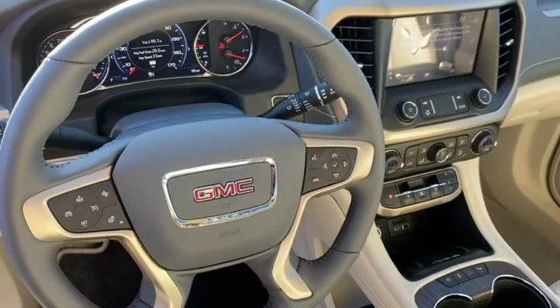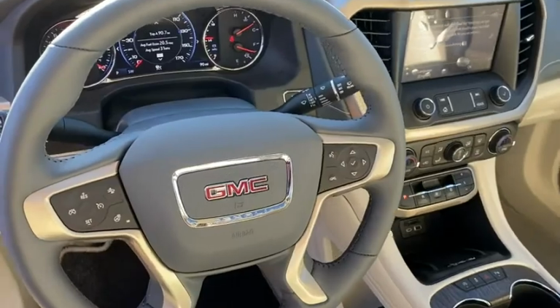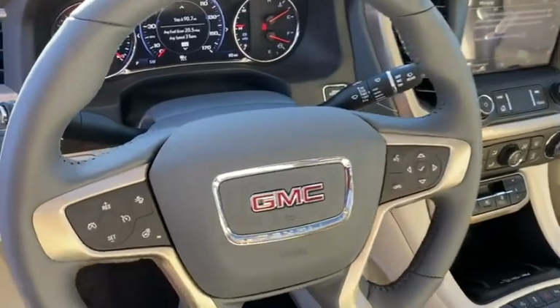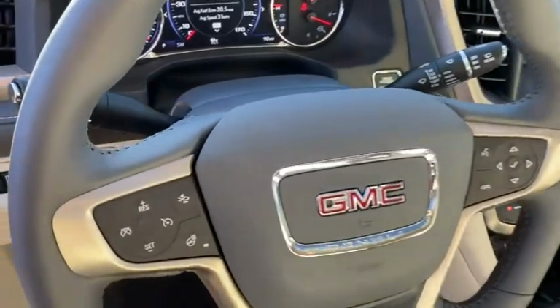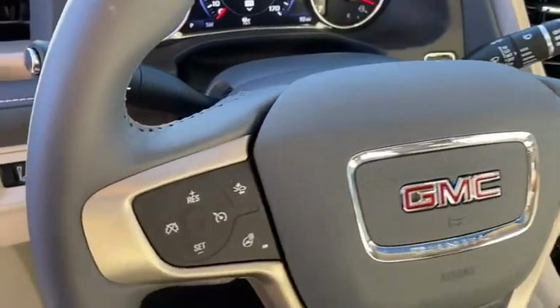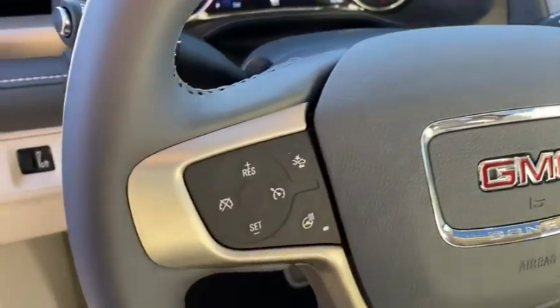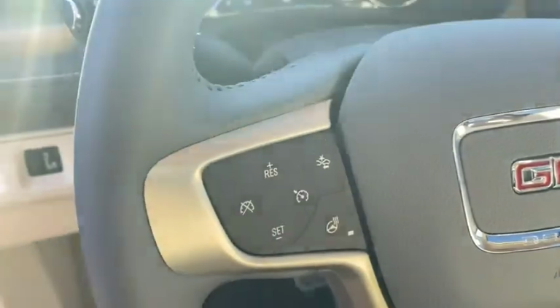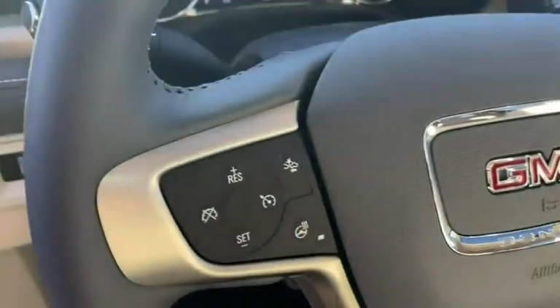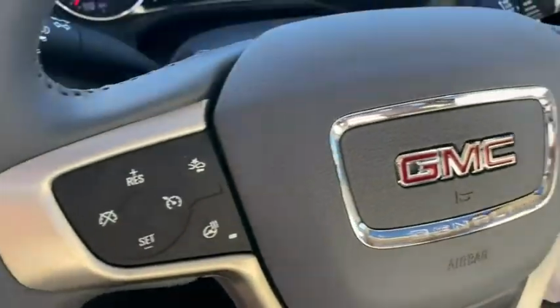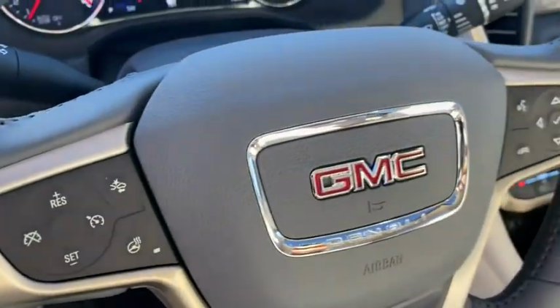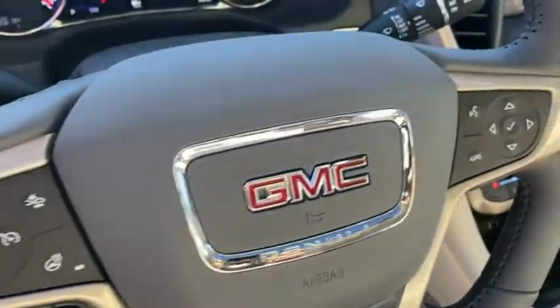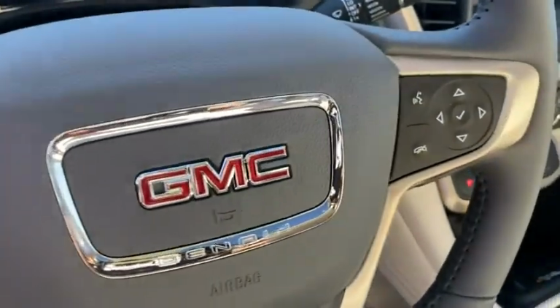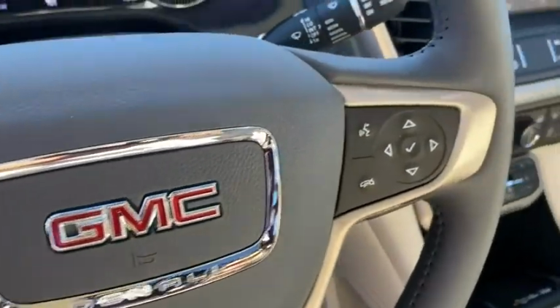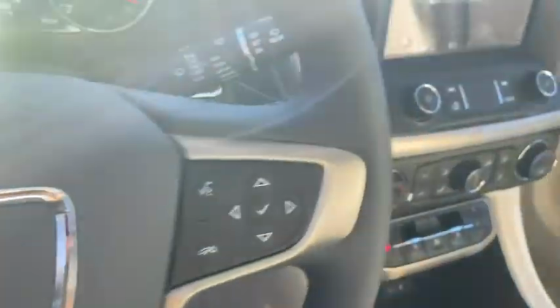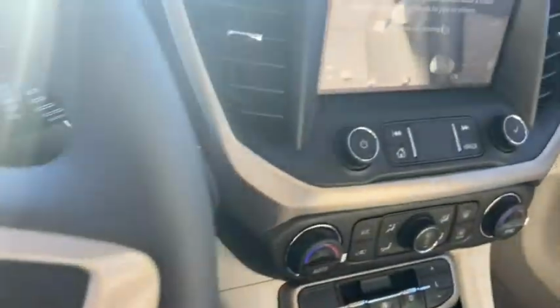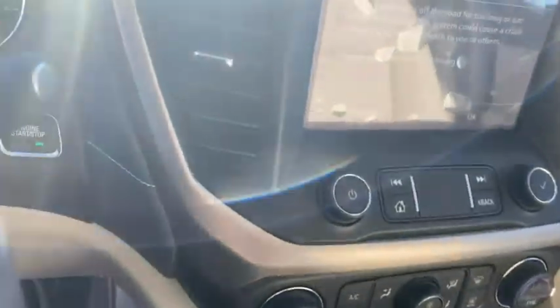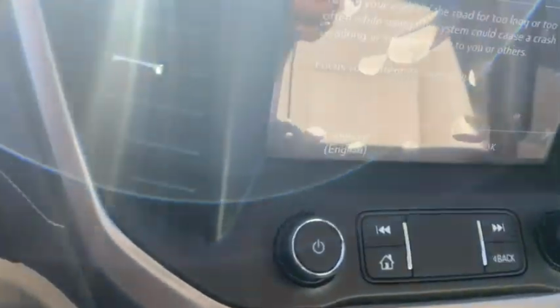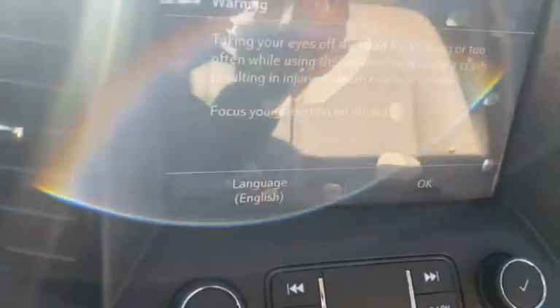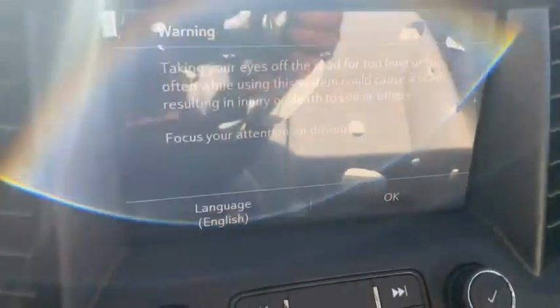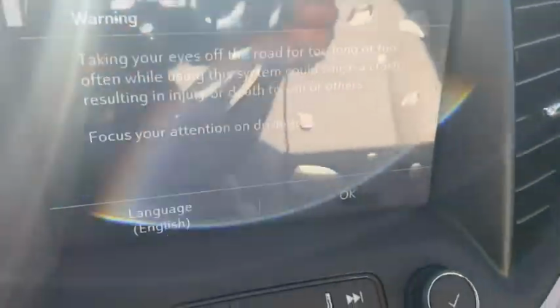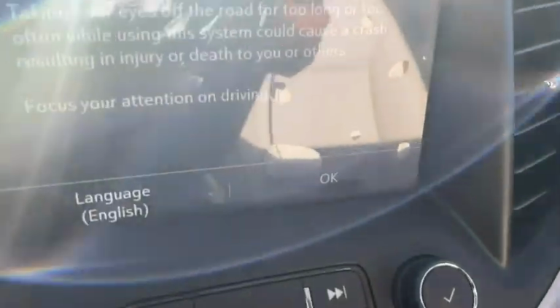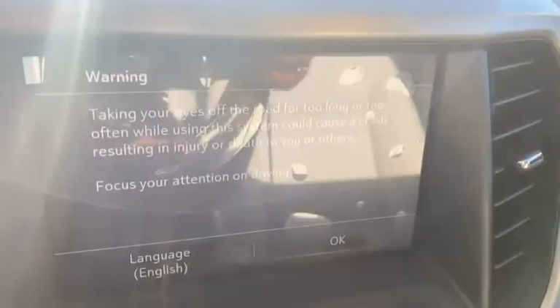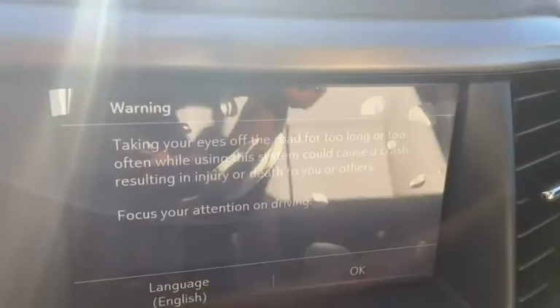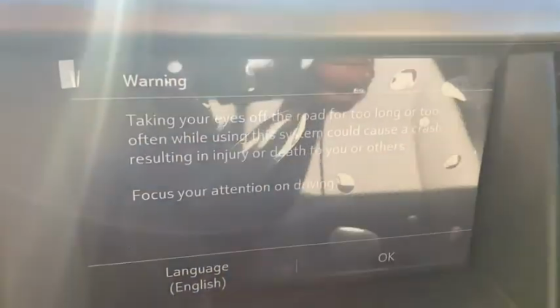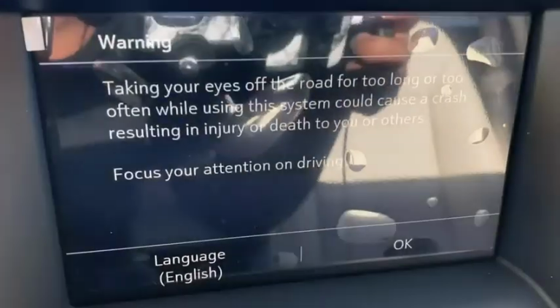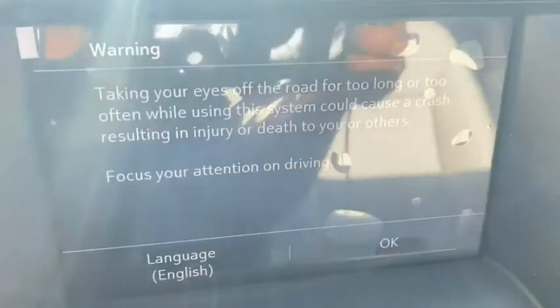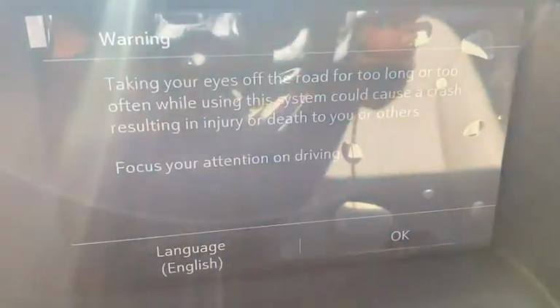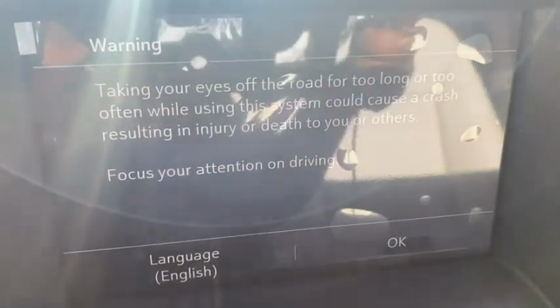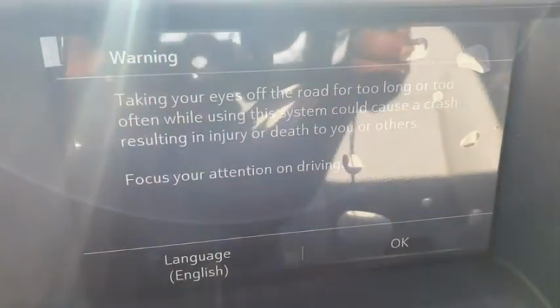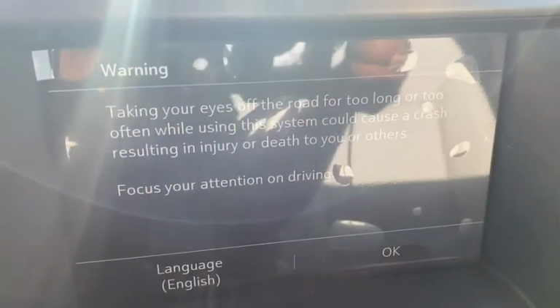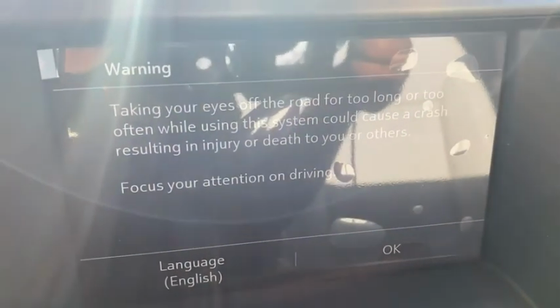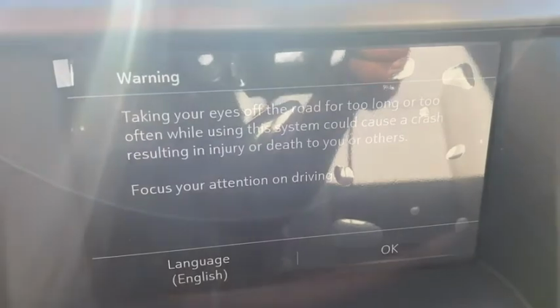Fog lights, security system, power windows, compass, heated steering wheel, rear window defroster, trip computer, and heated front driver and passenger seats.